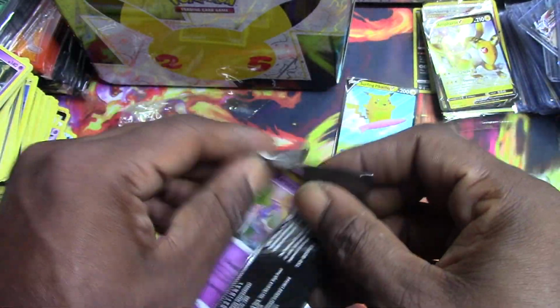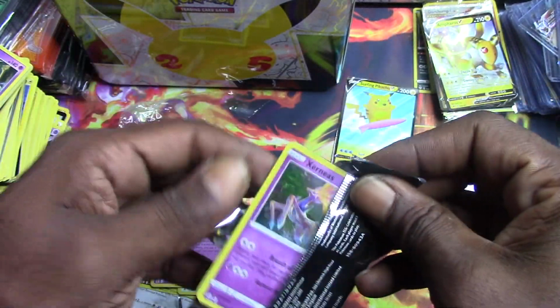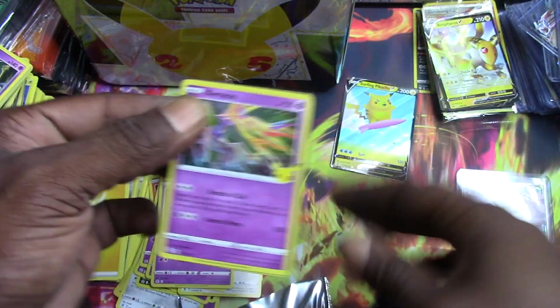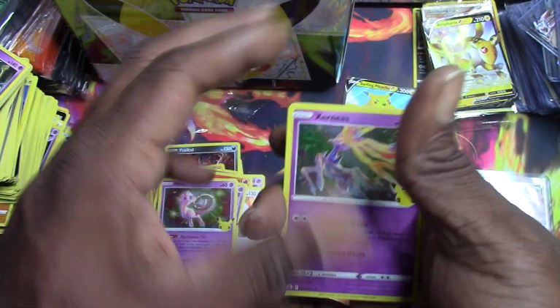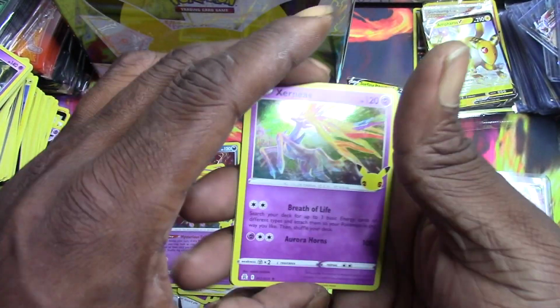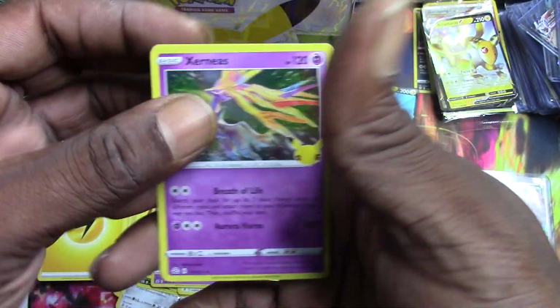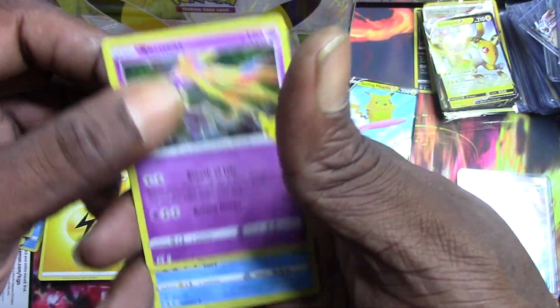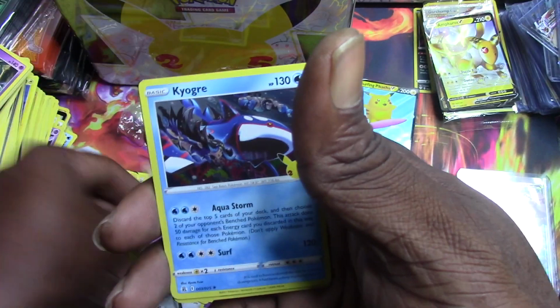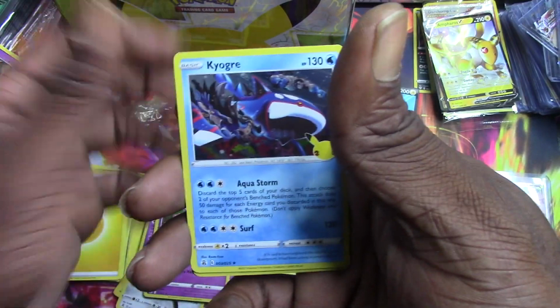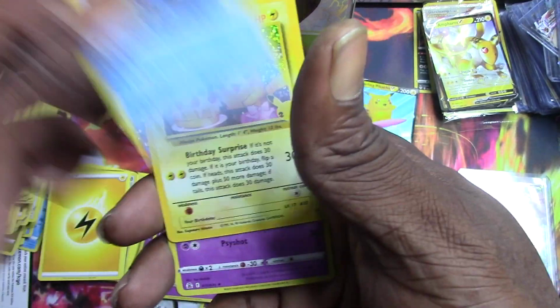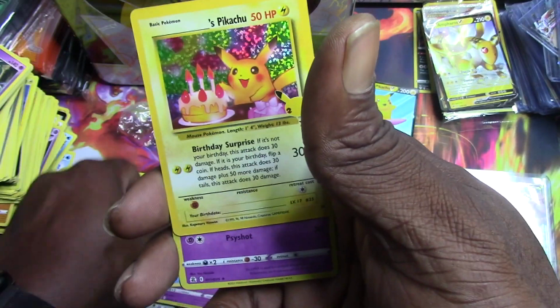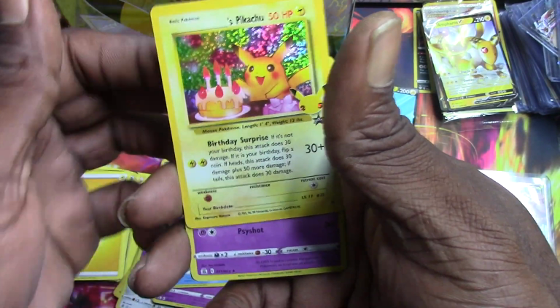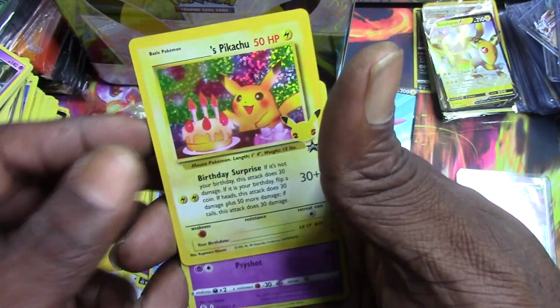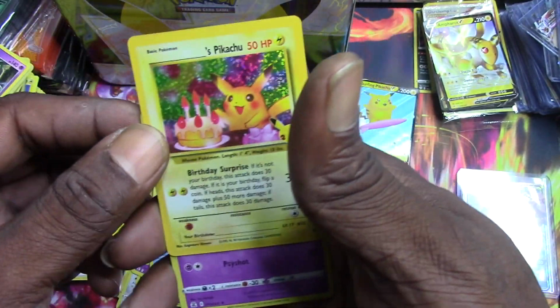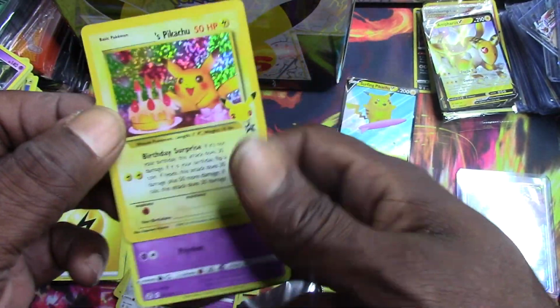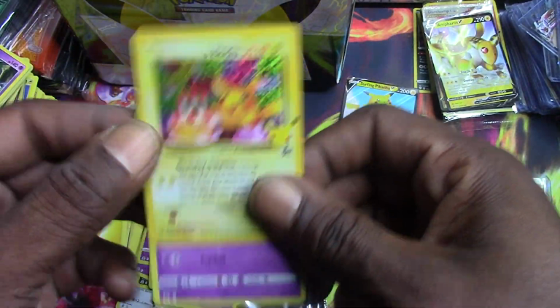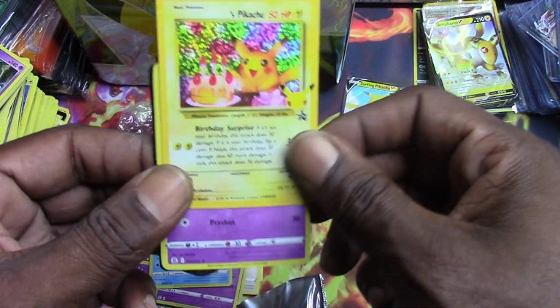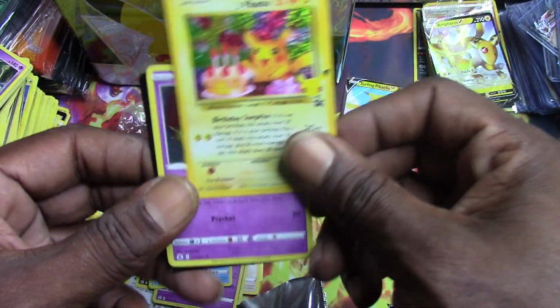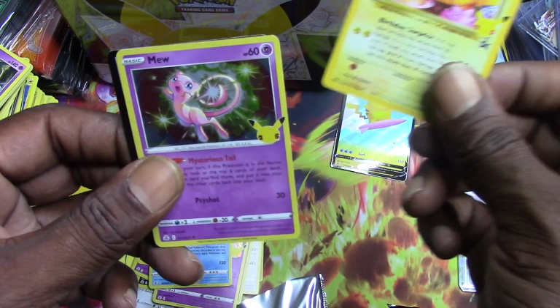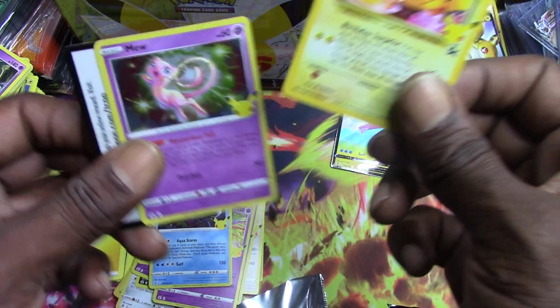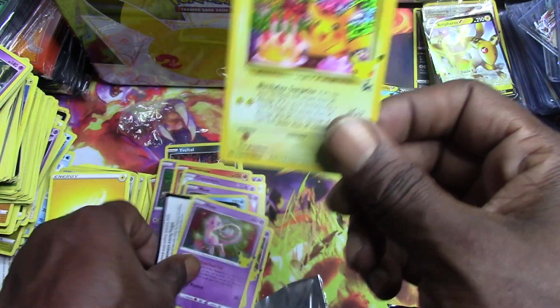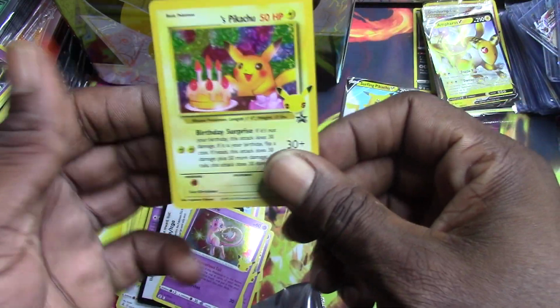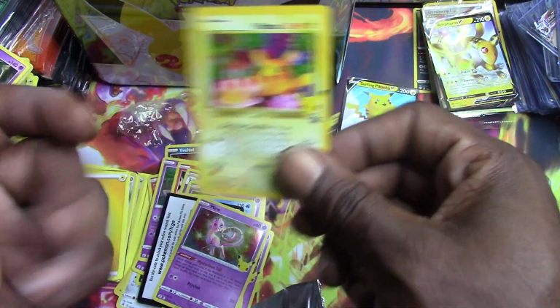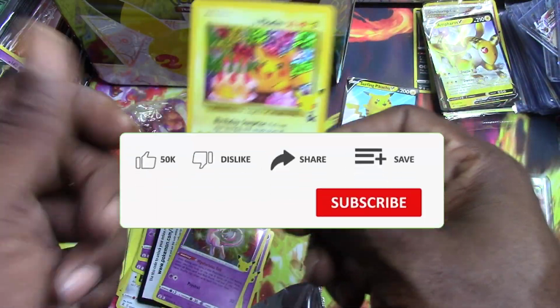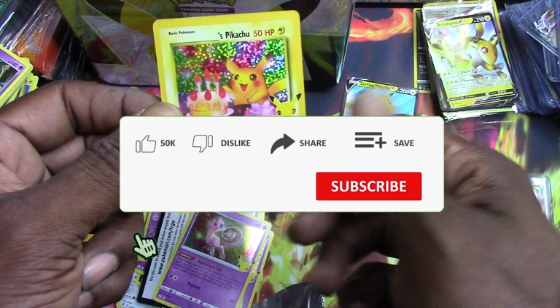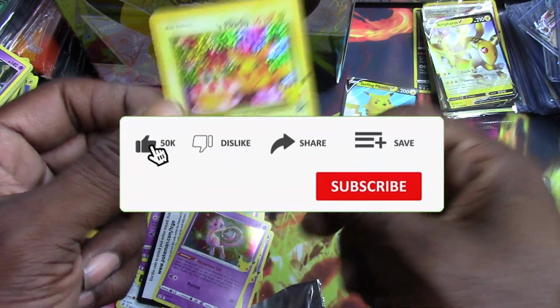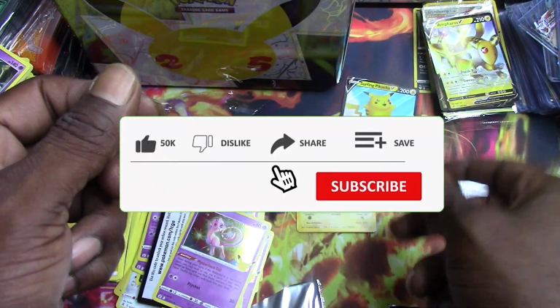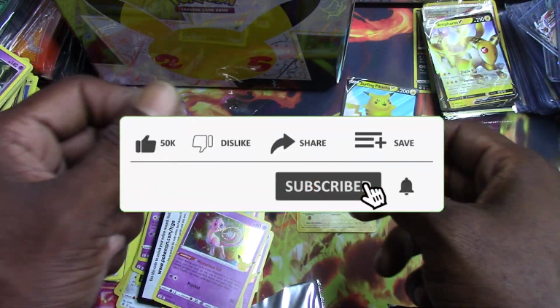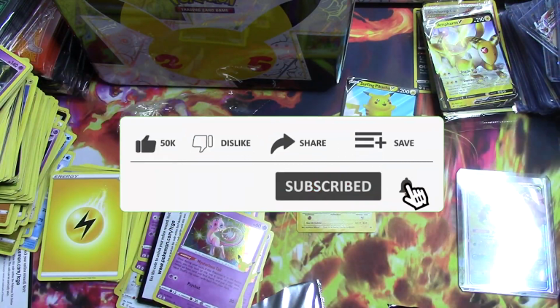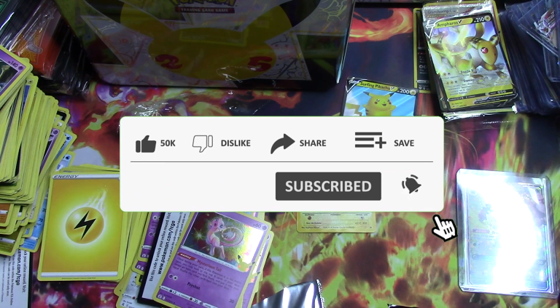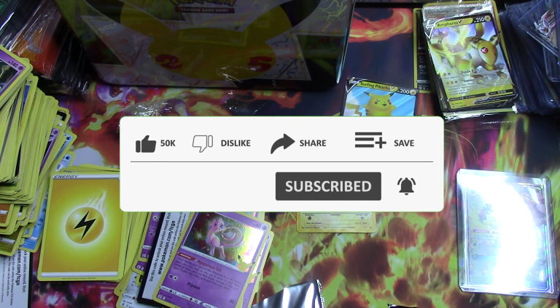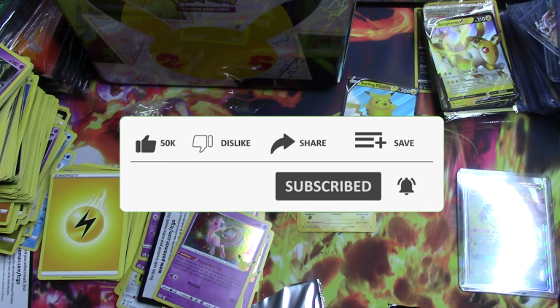Last pack magic — Urshifu, Kyogre, and a Pikachu's Birthday card and a Mew! That birthday card is a nice hit, guys. Like, comment, and subscribe — let's go!